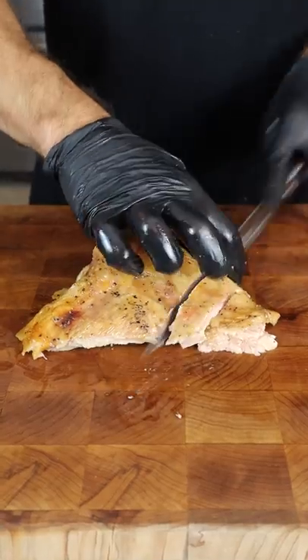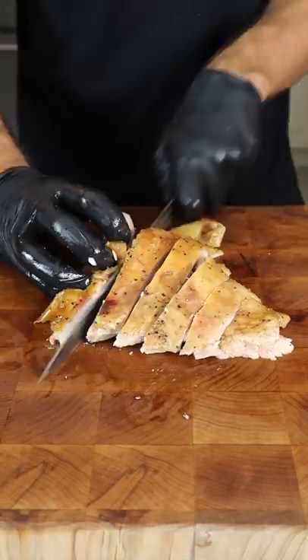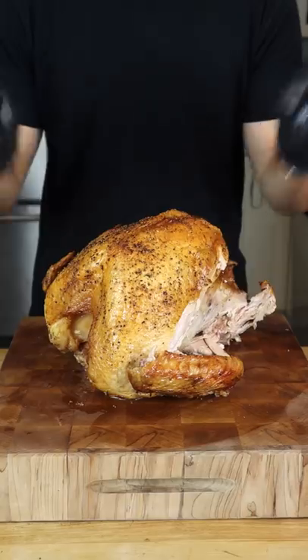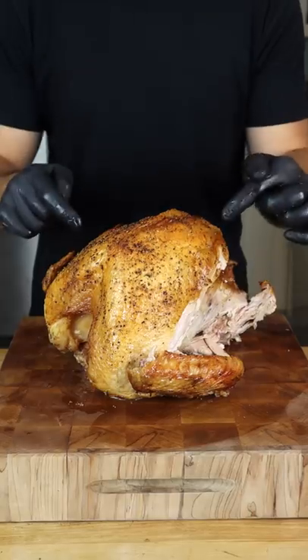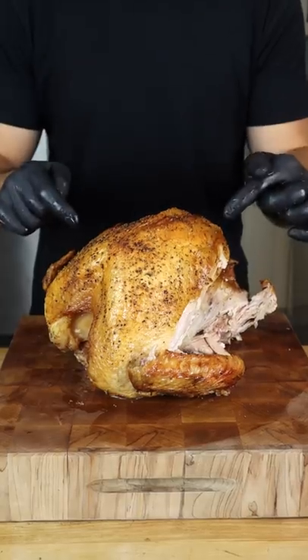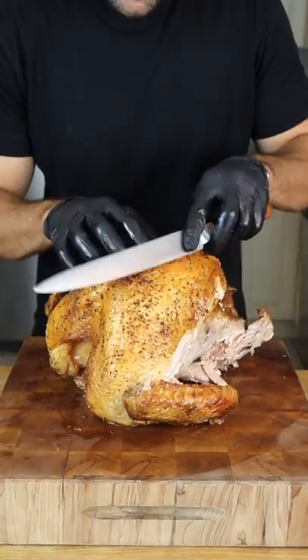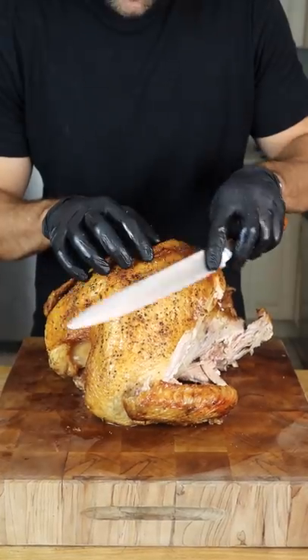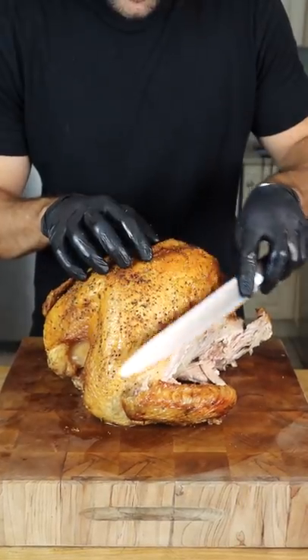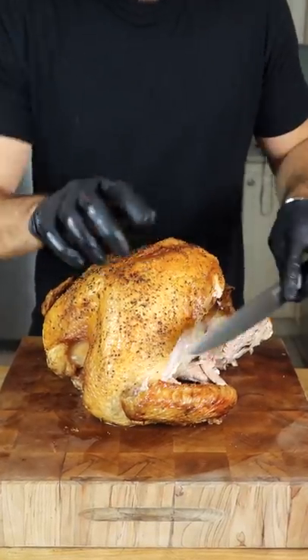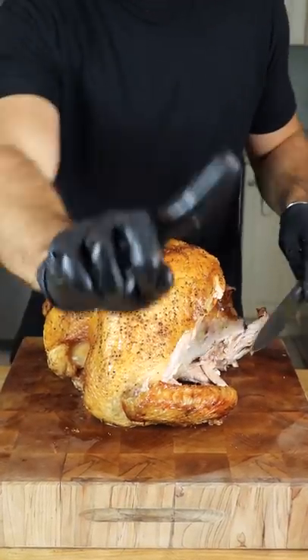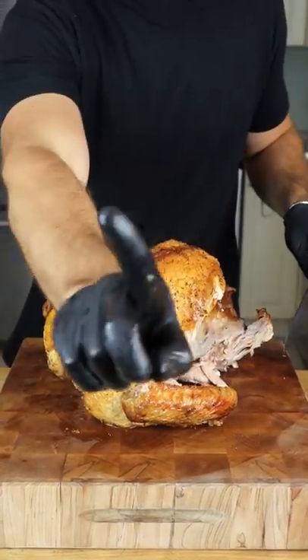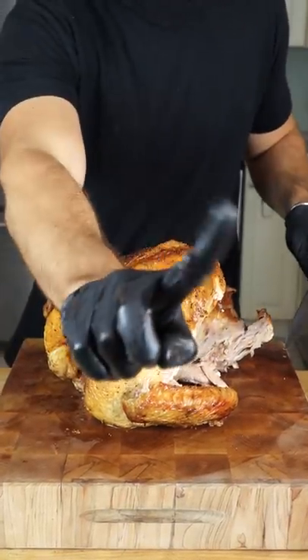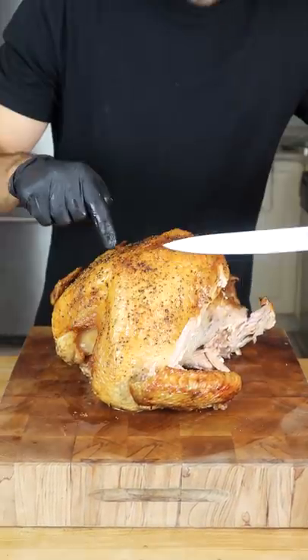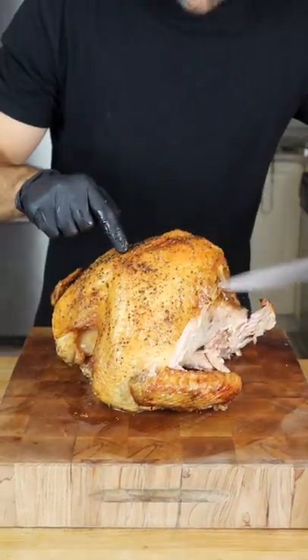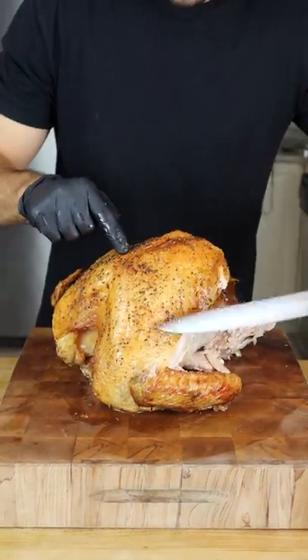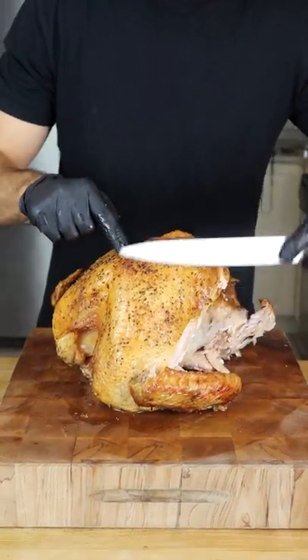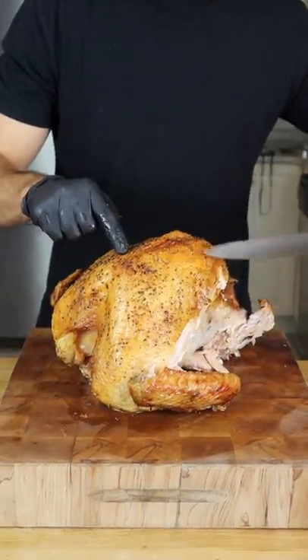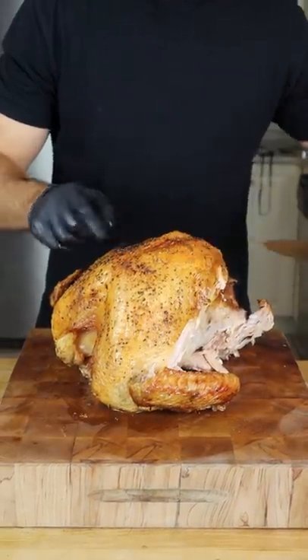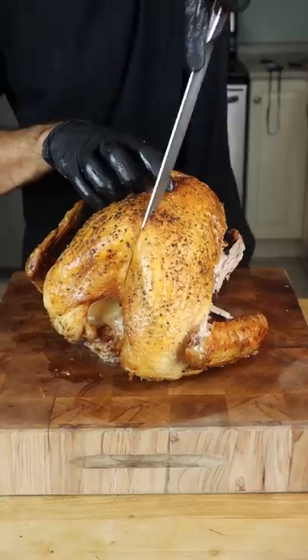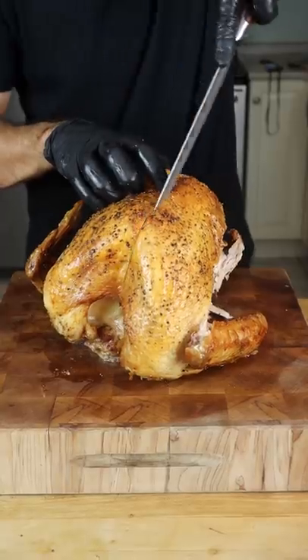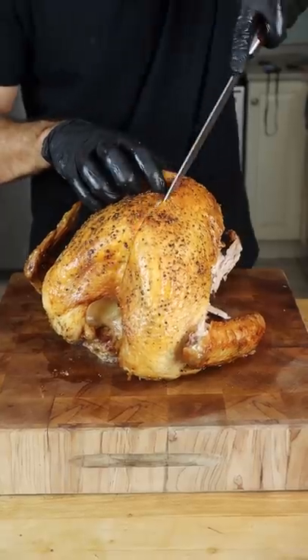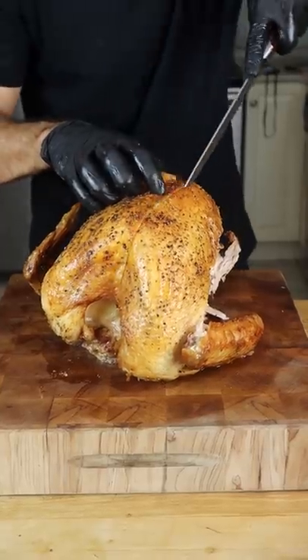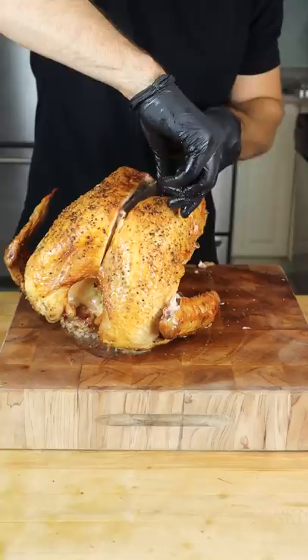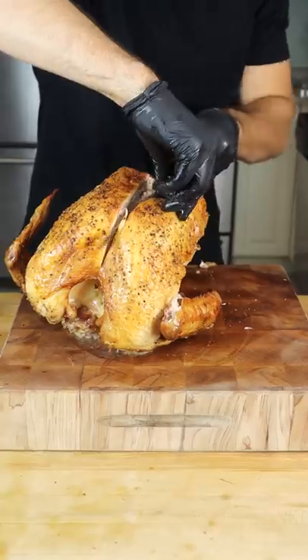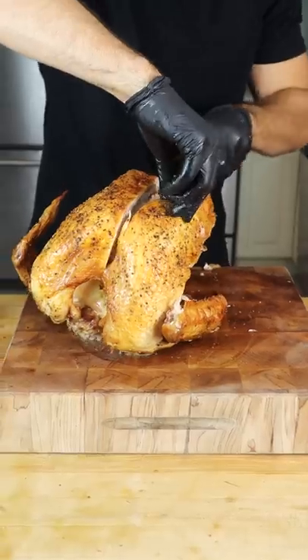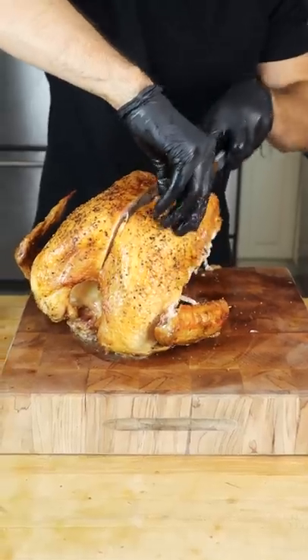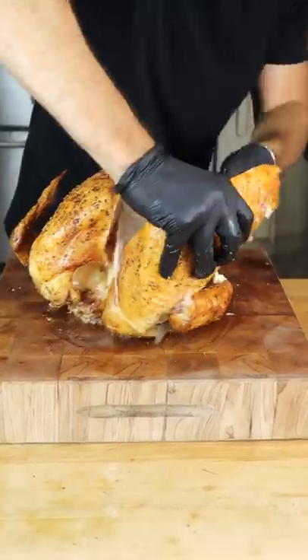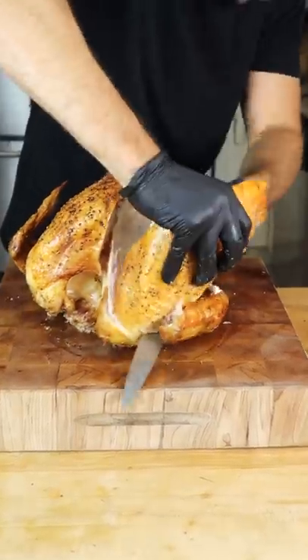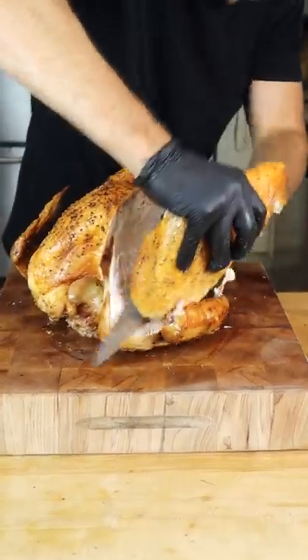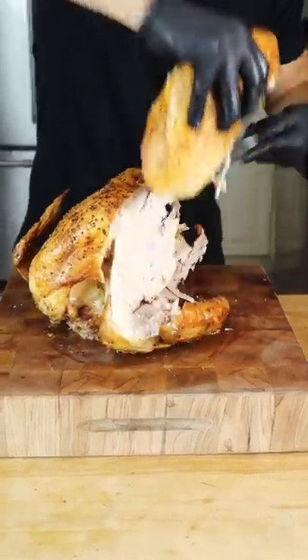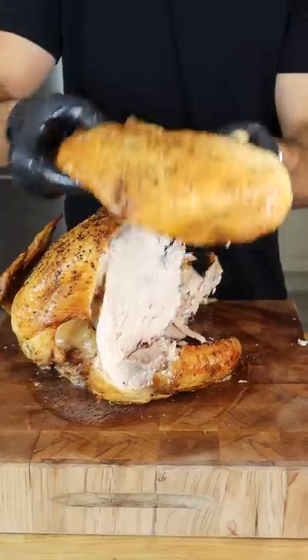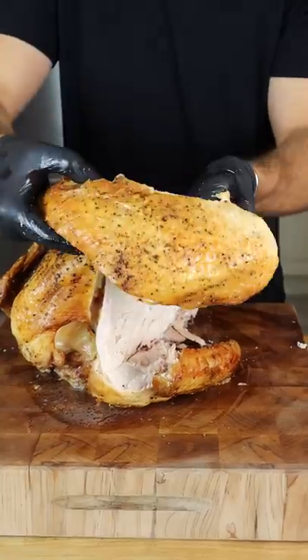Now this is where I see the biggest mistake. Don't be selfish and use all the skin on one slice. Instead, remove the whole breast with a lateral slice, follow the bone, and peel away the breast.